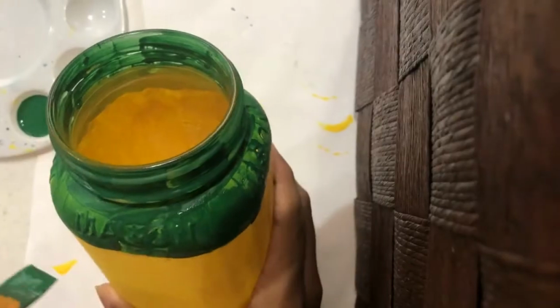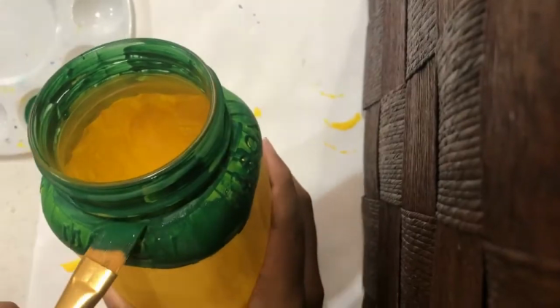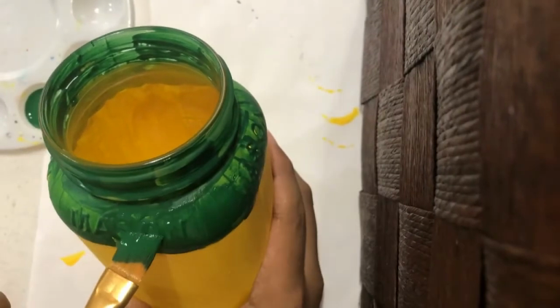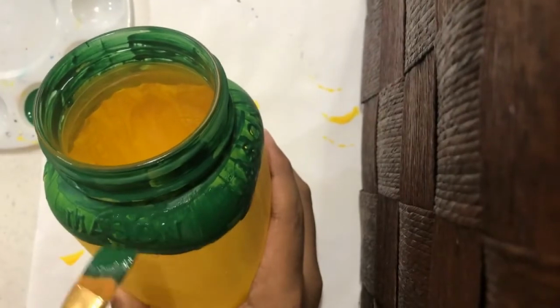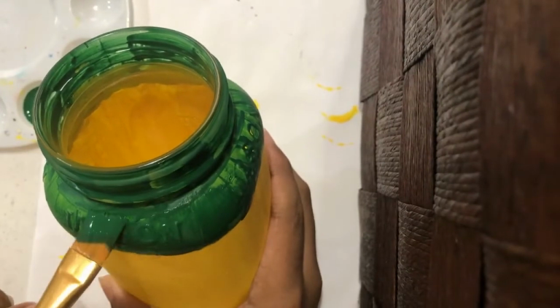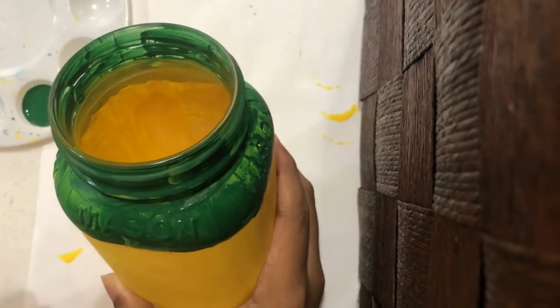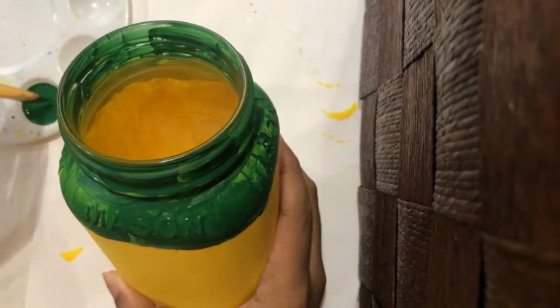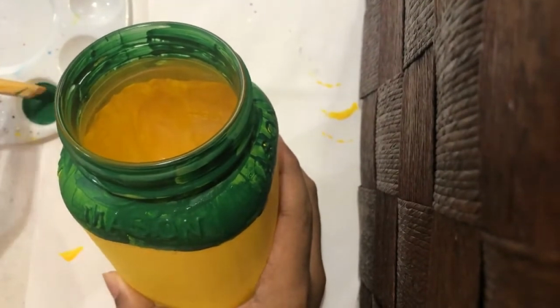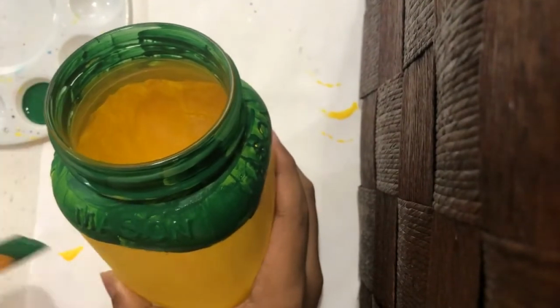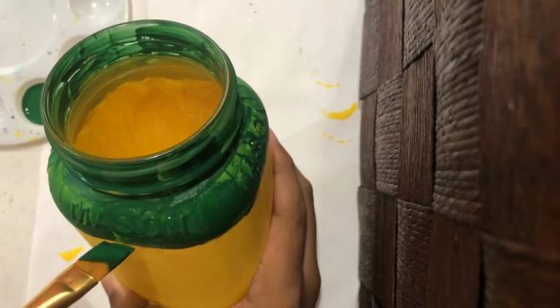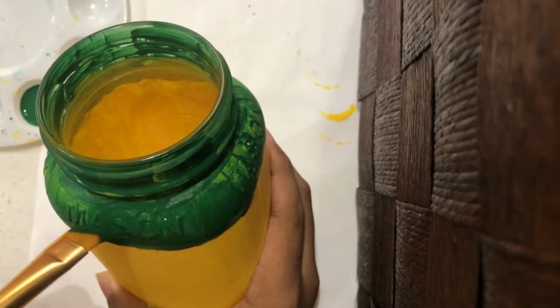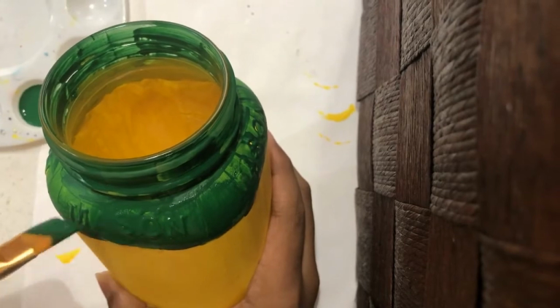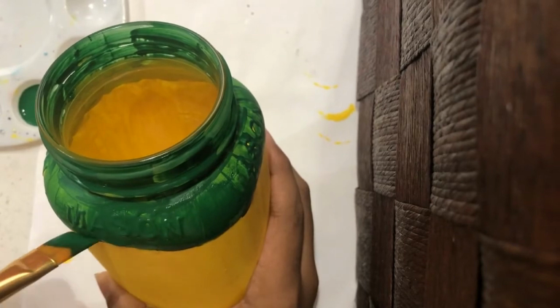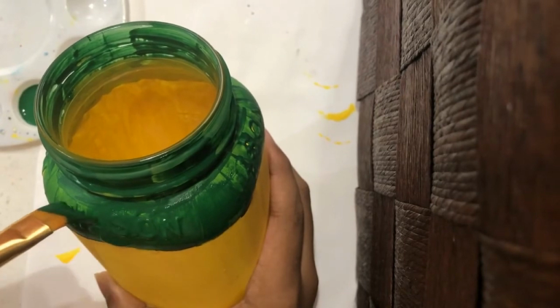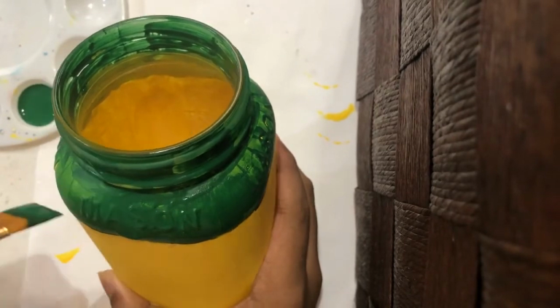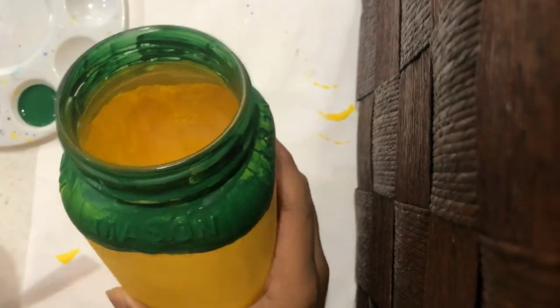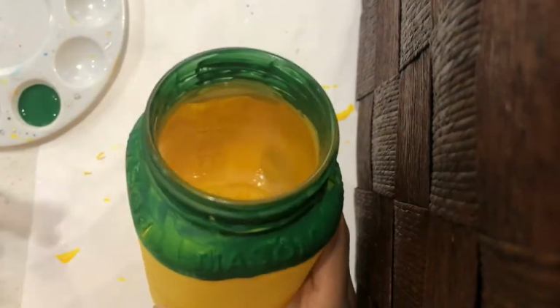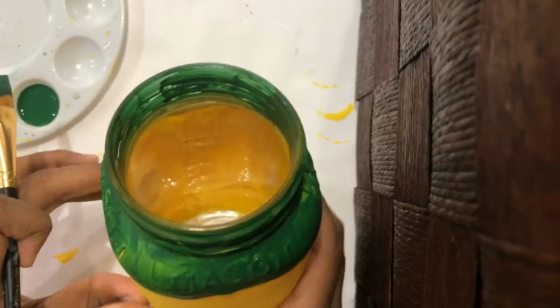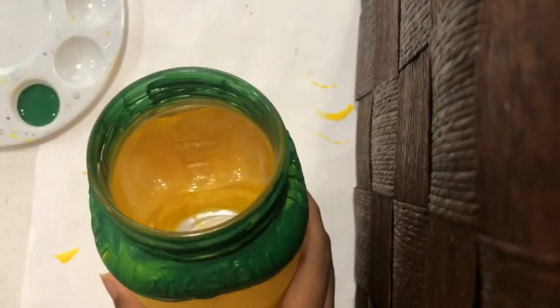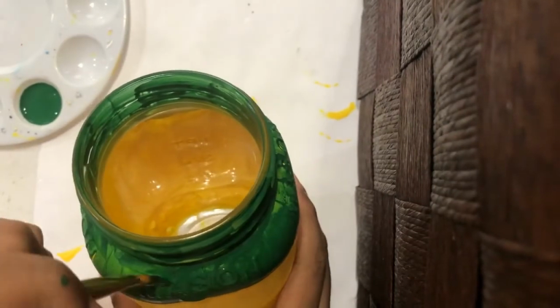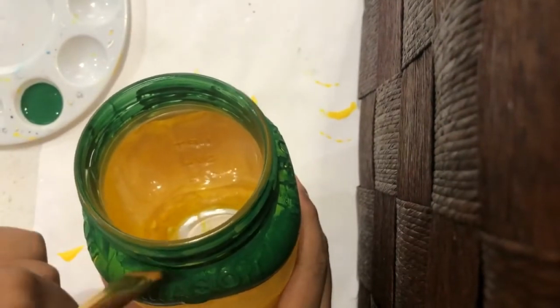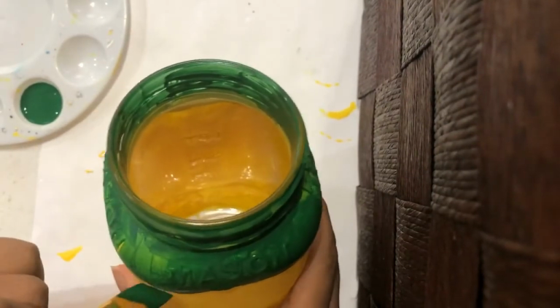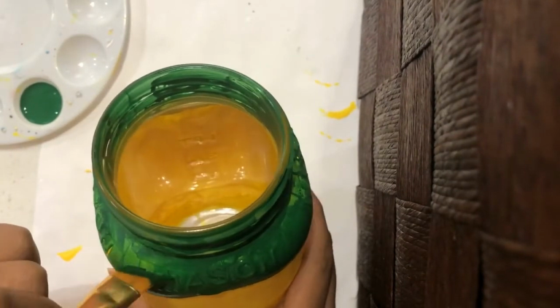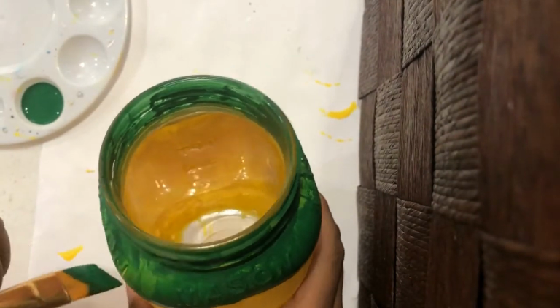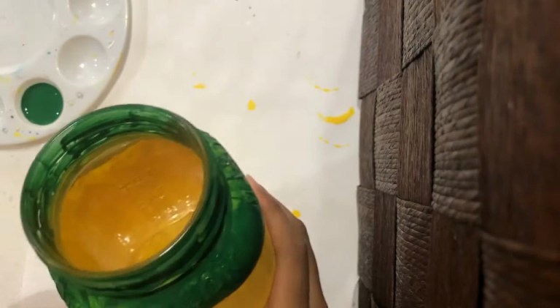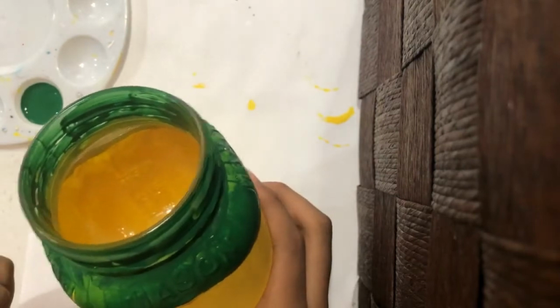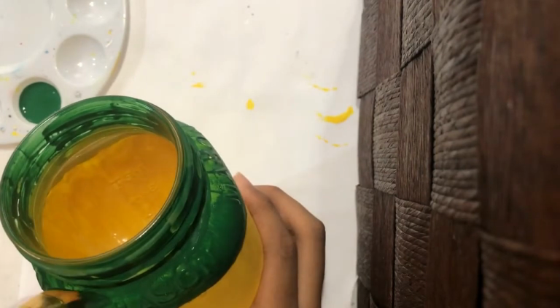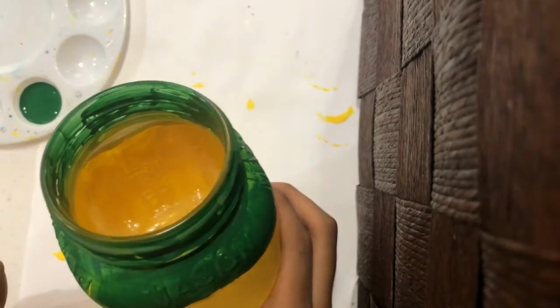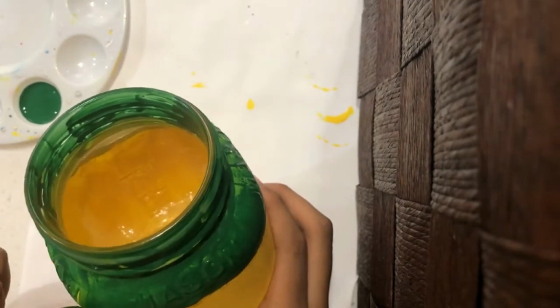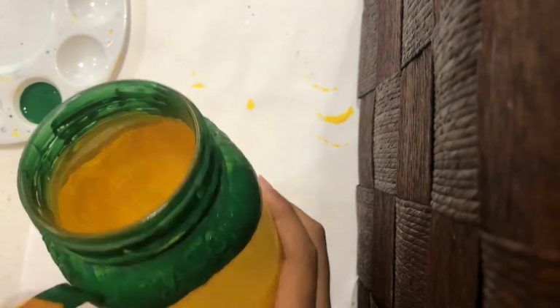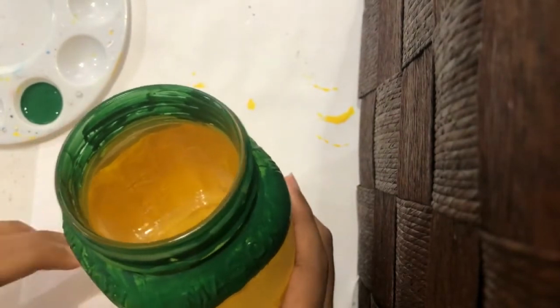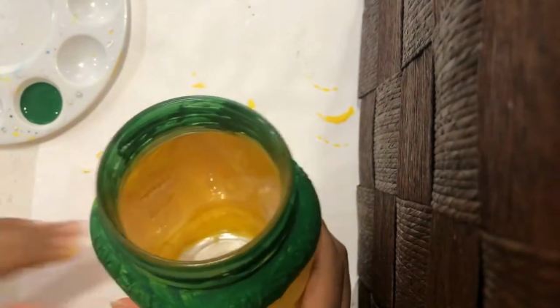Once the green paint has dried, I'm going to add another coat of paint to make the color stand out more.